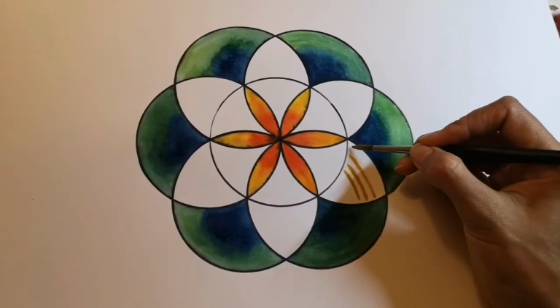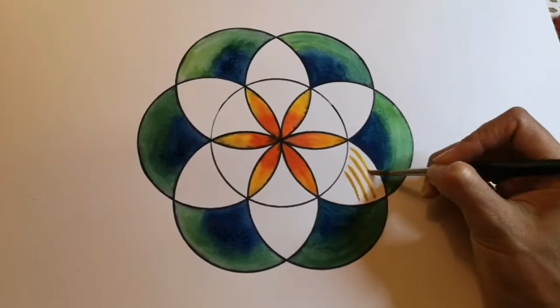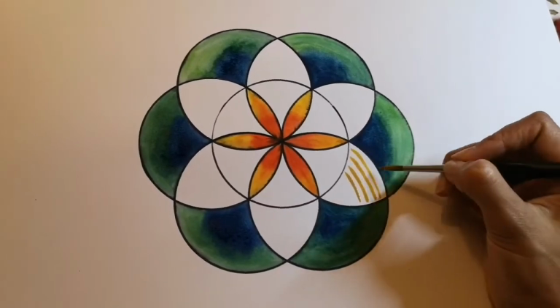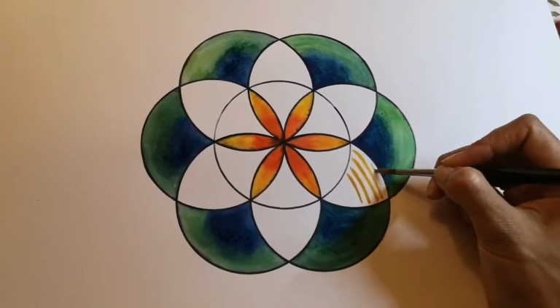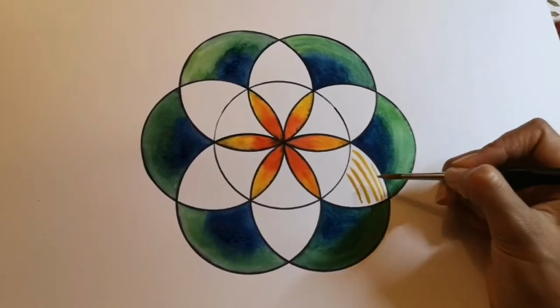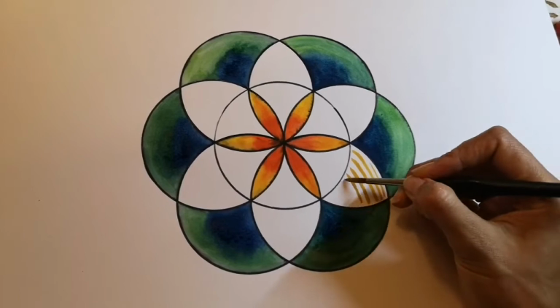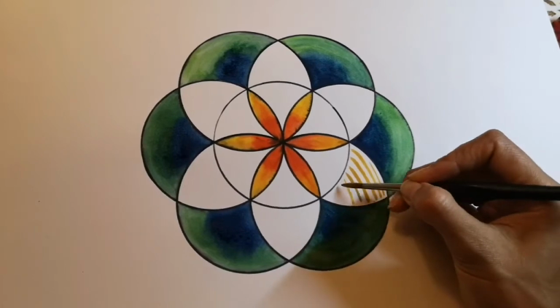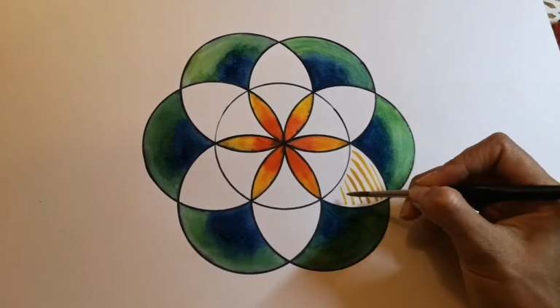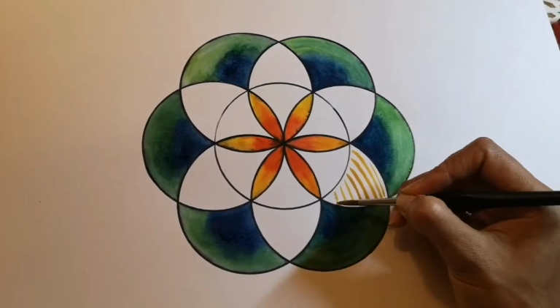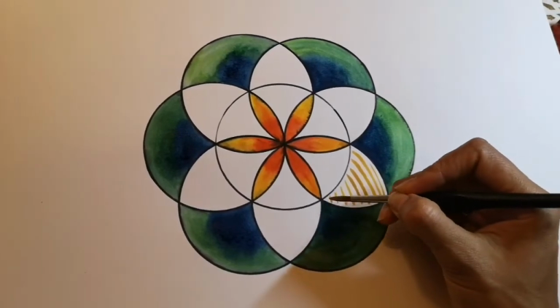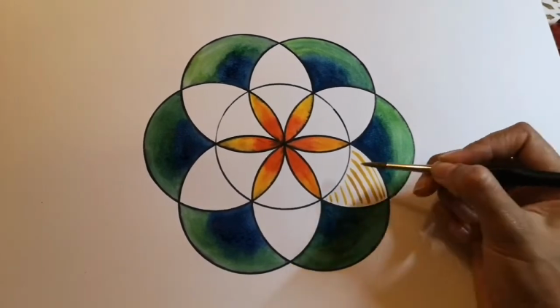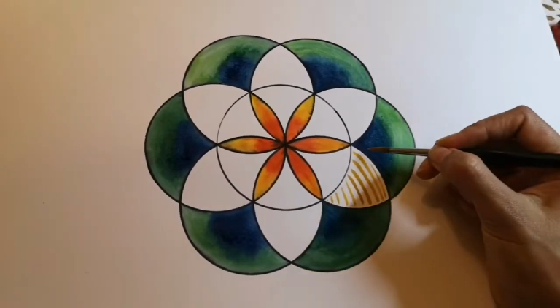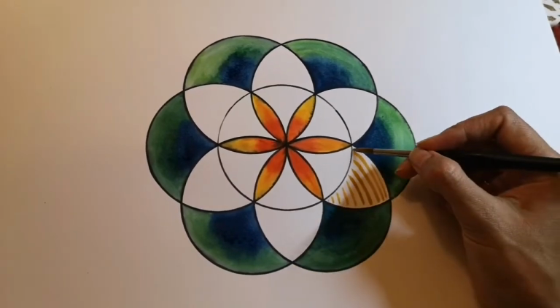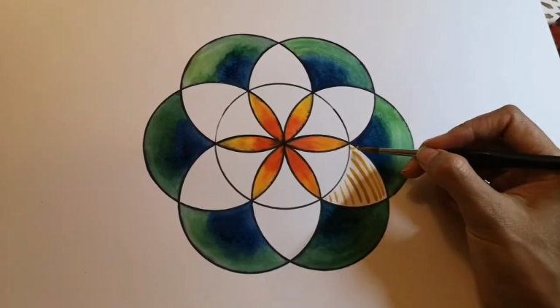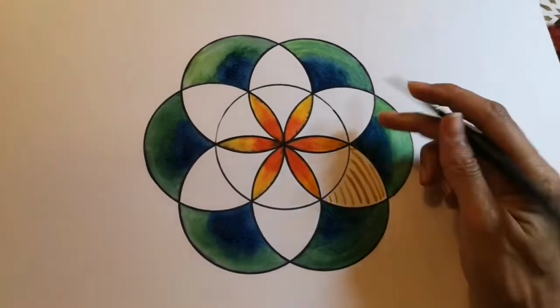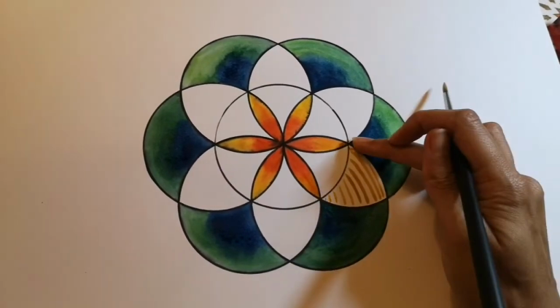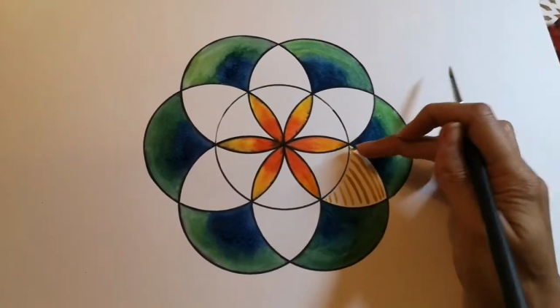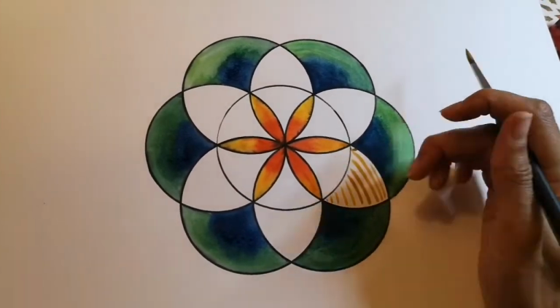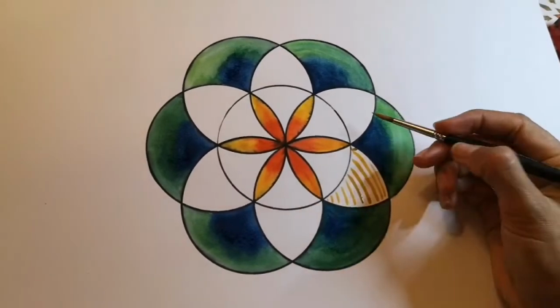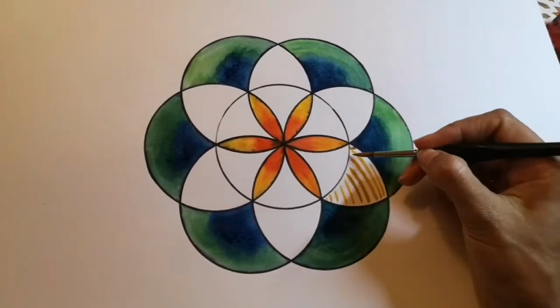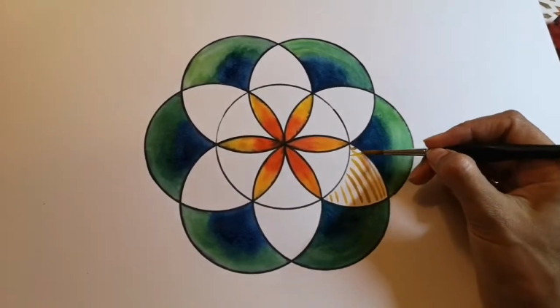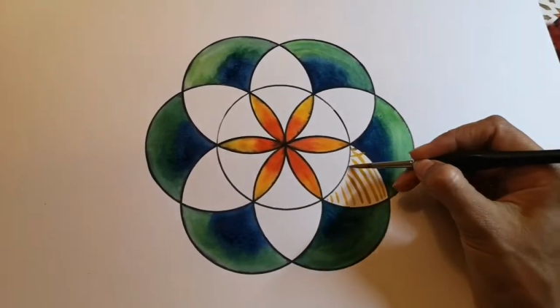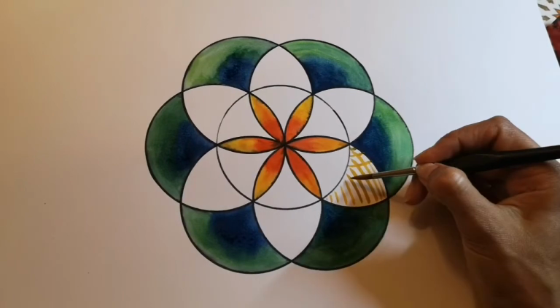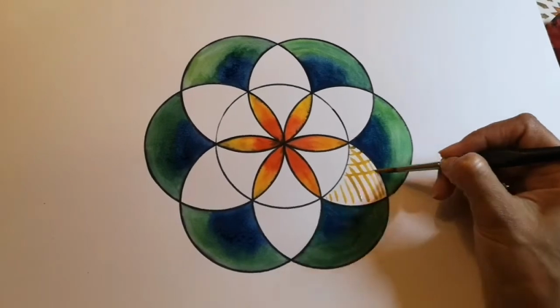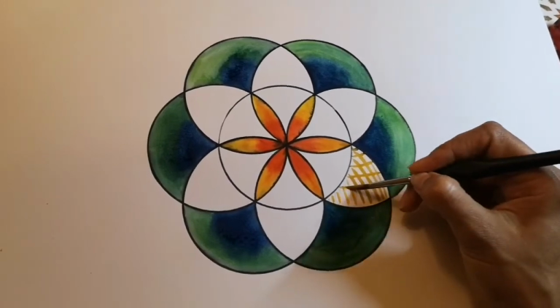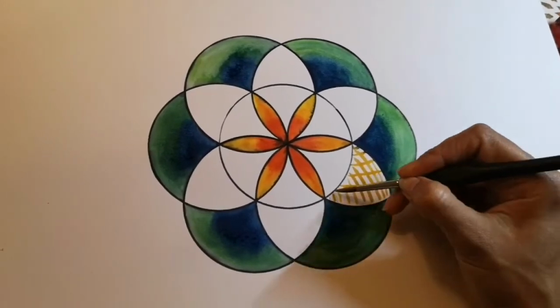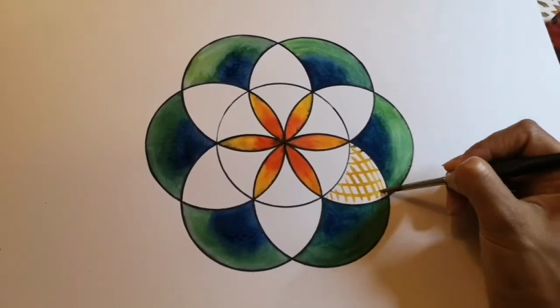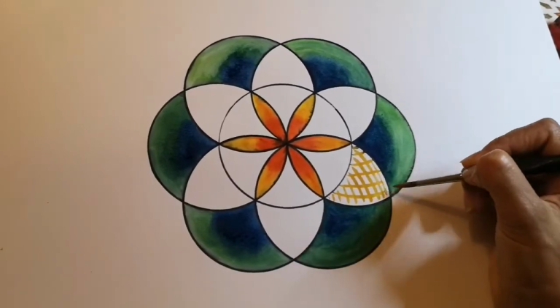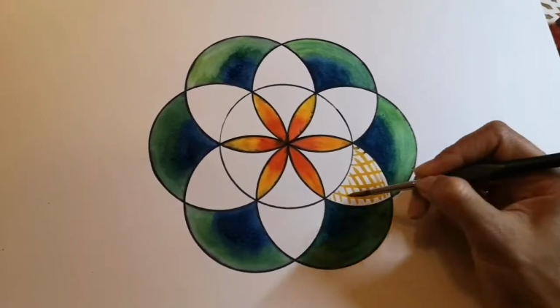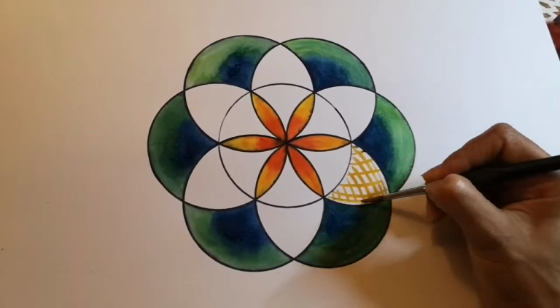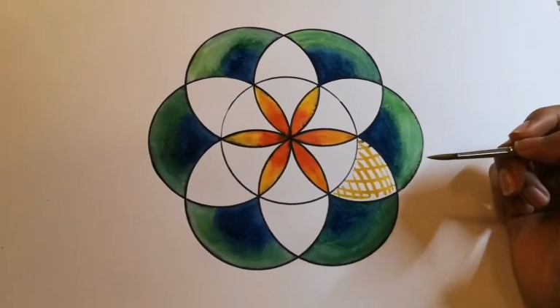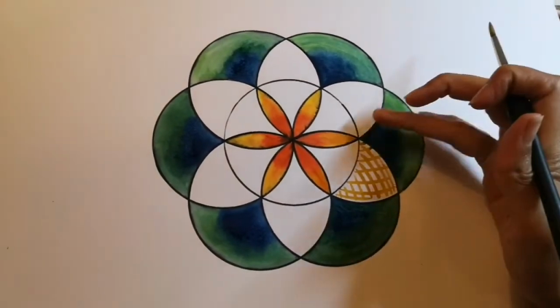I hope you've enjoyed this tutorial and have lots of fun with a compass and some basic geometry. Good luck!